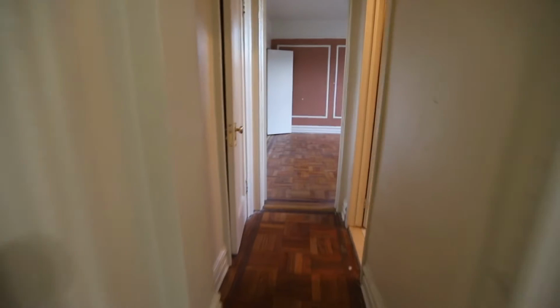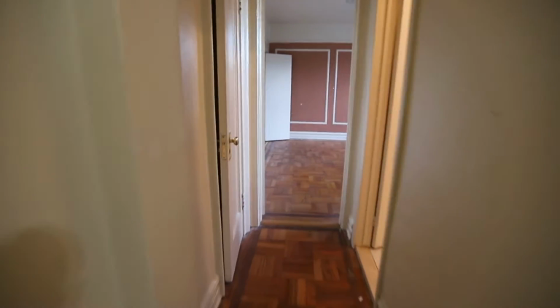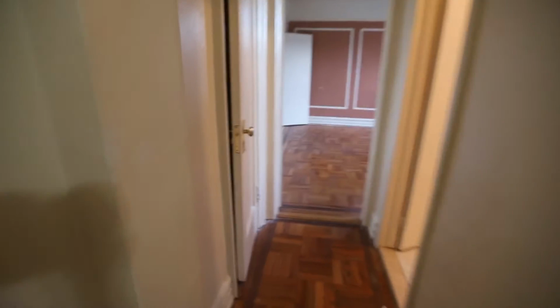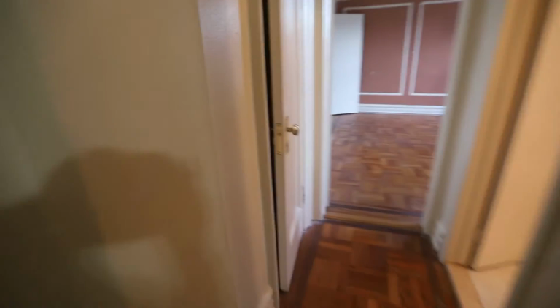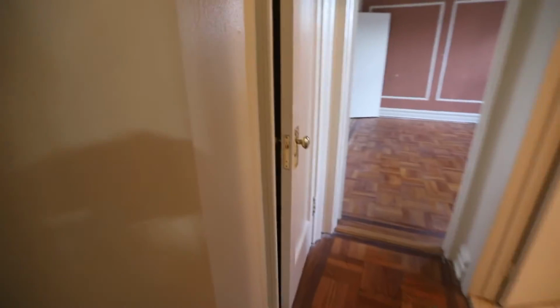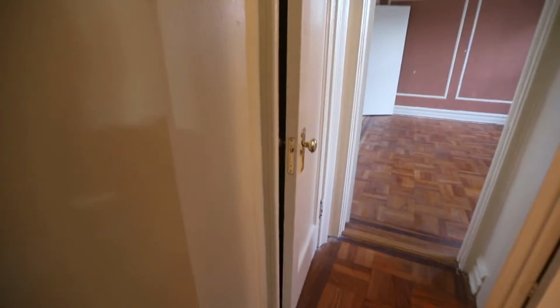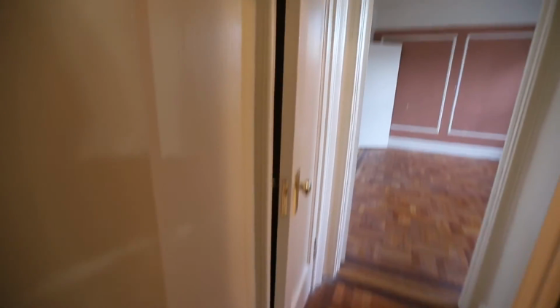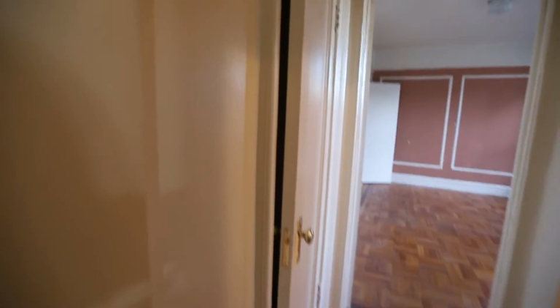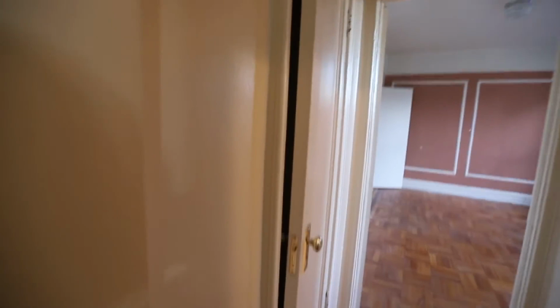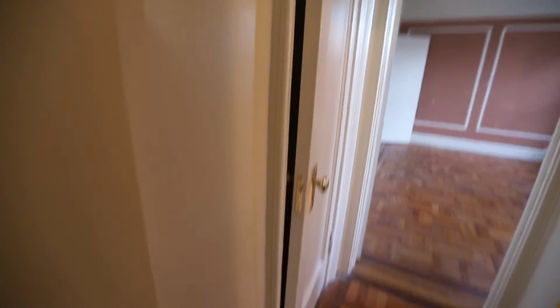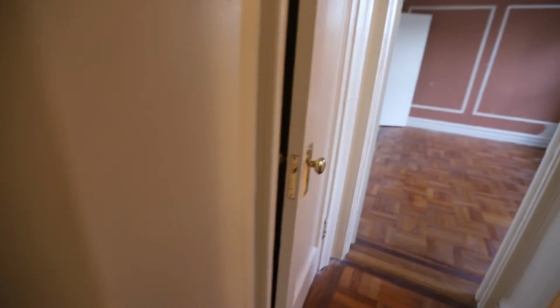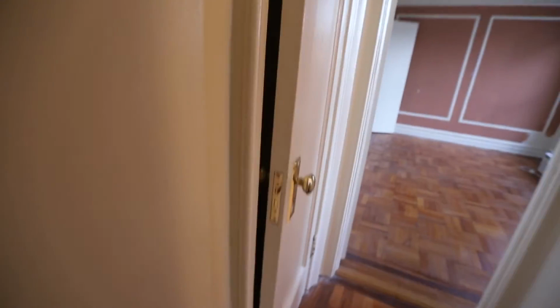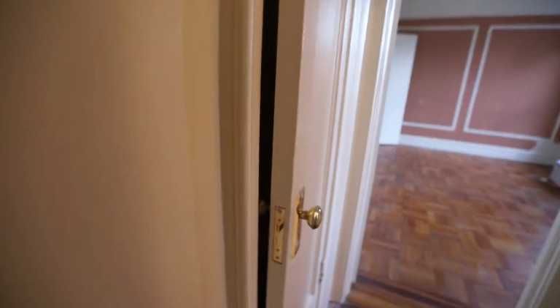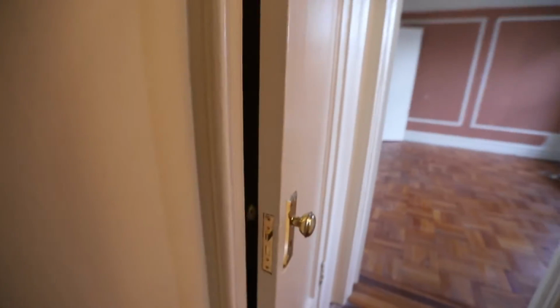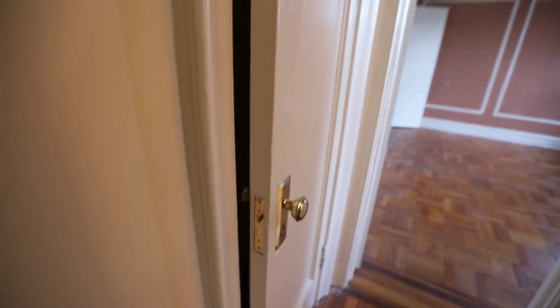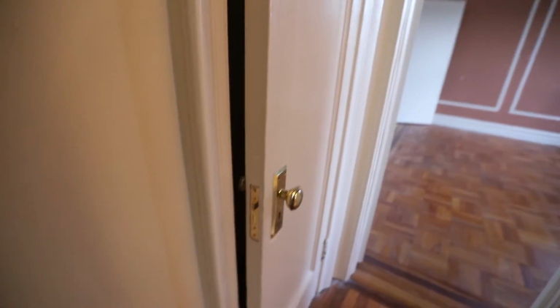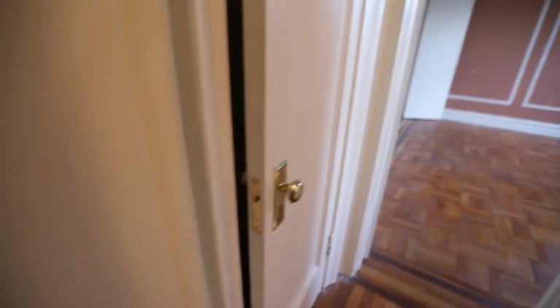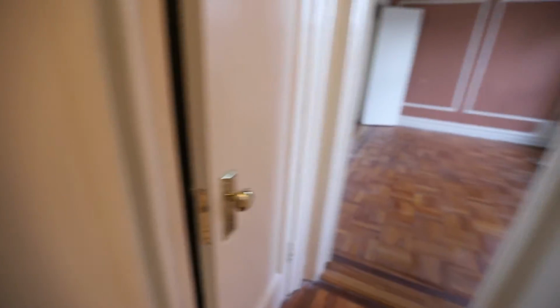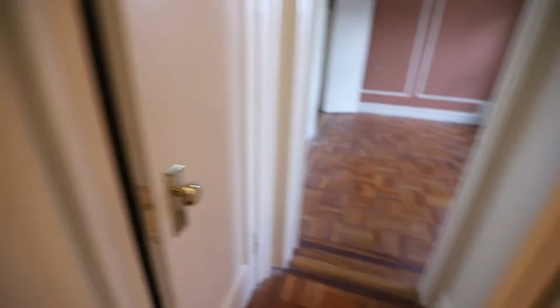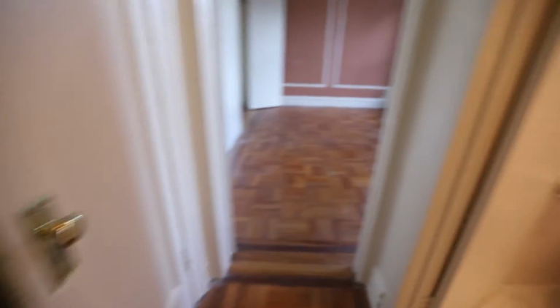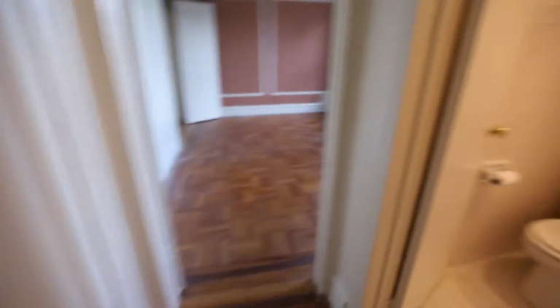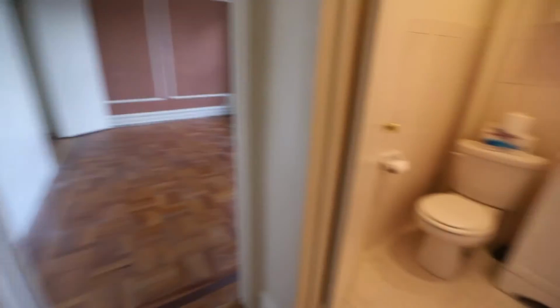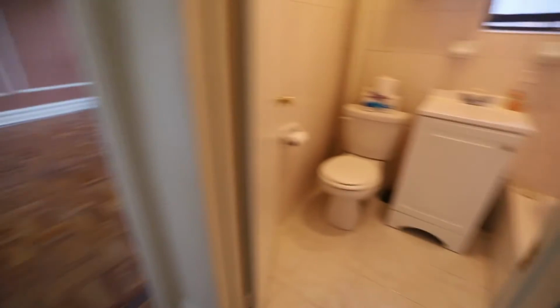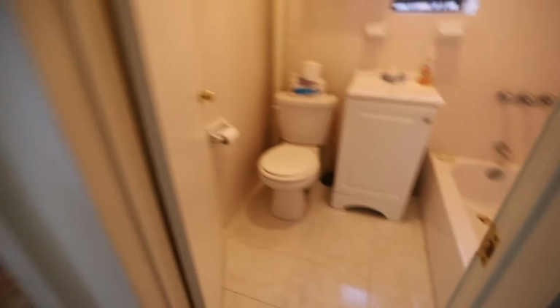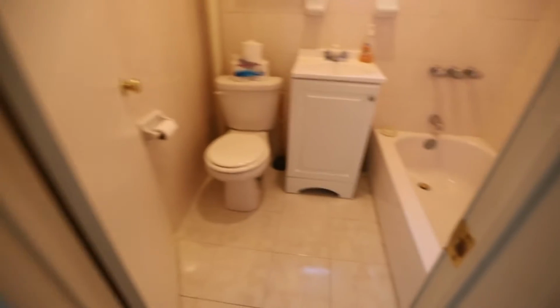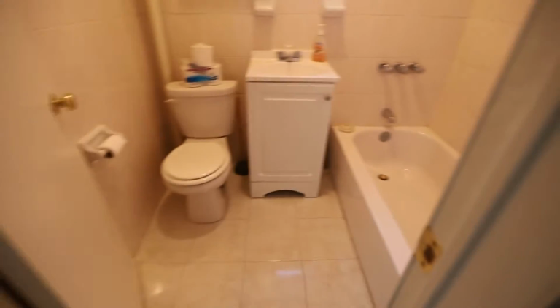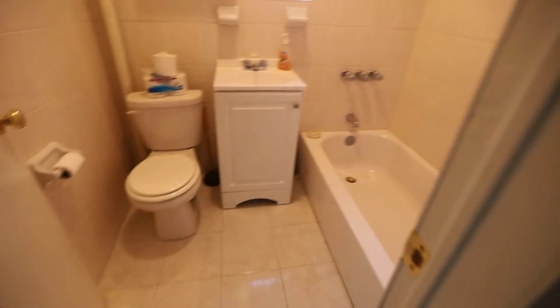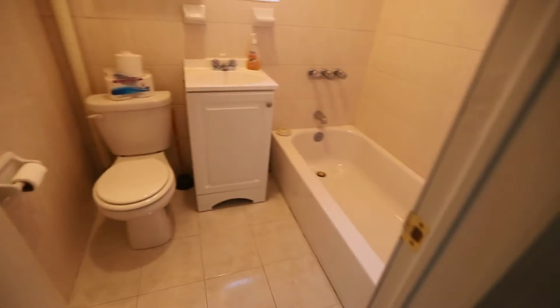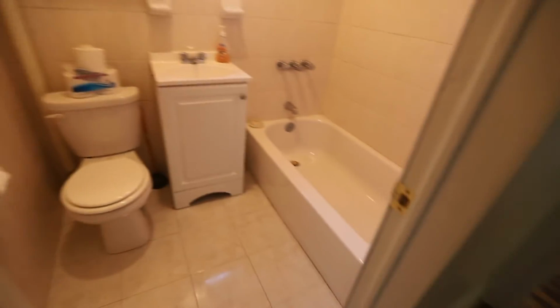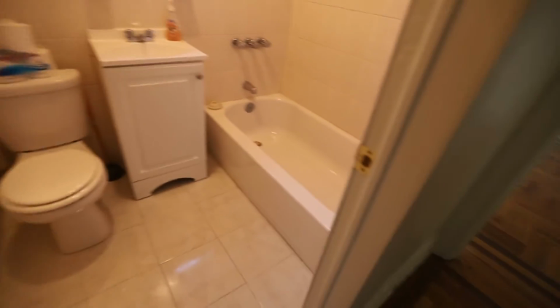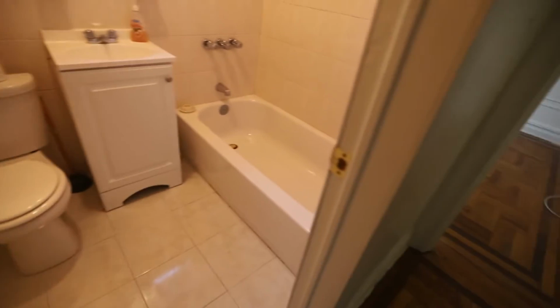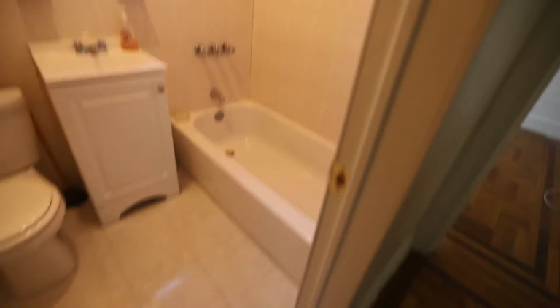We have a closet in front of the bedroom and bathroom. And here's the bathroom — full-size tub.